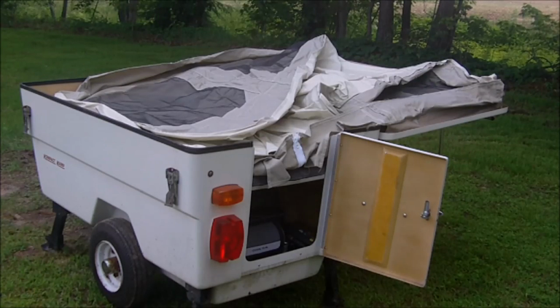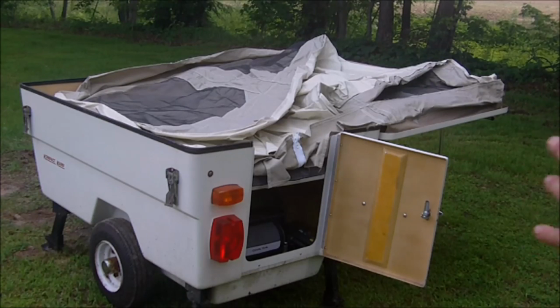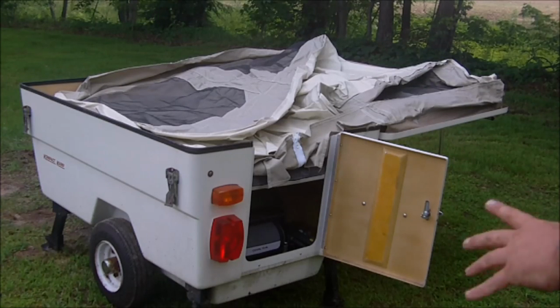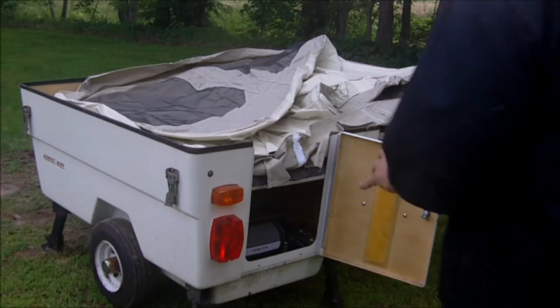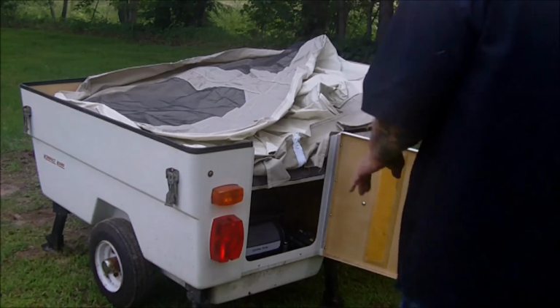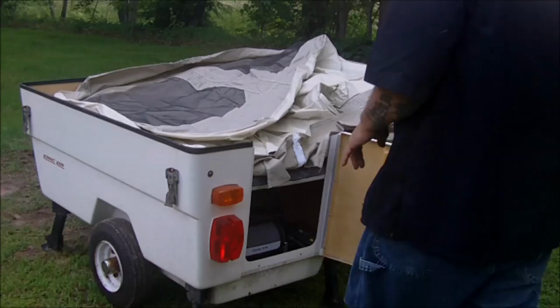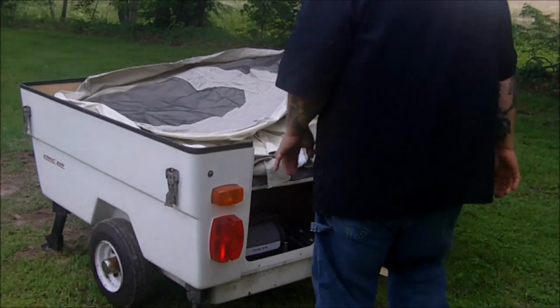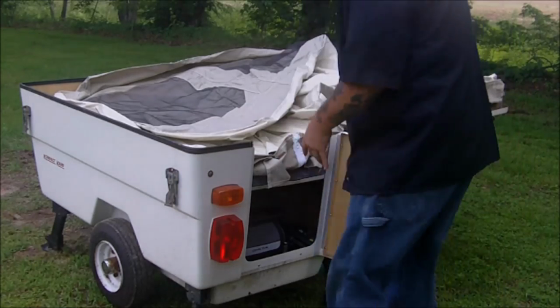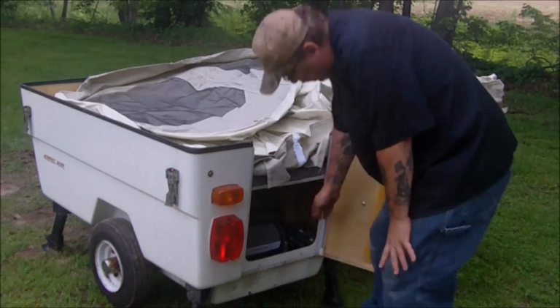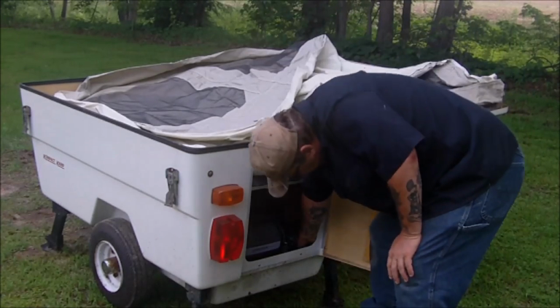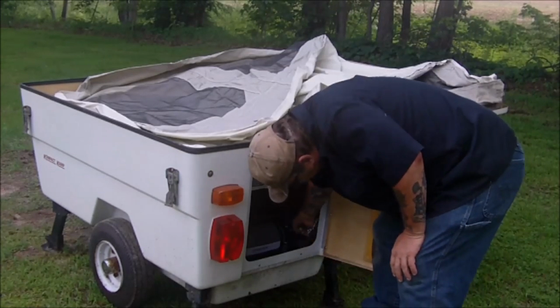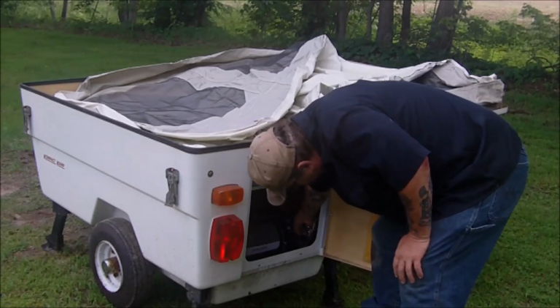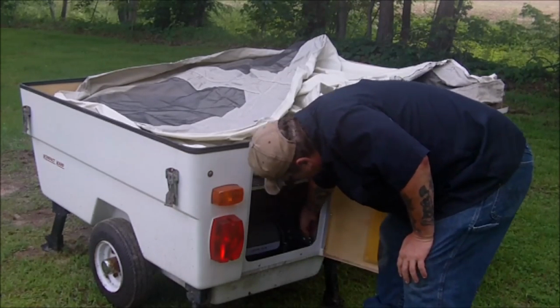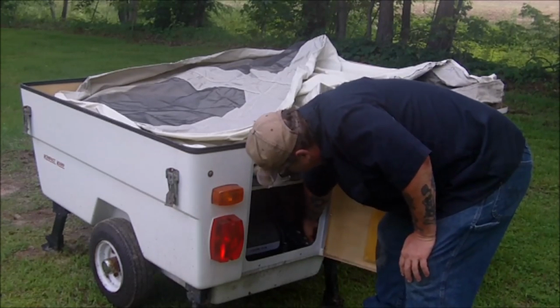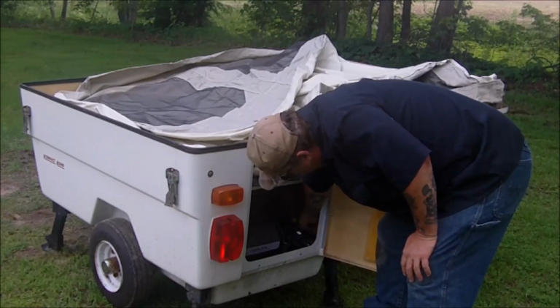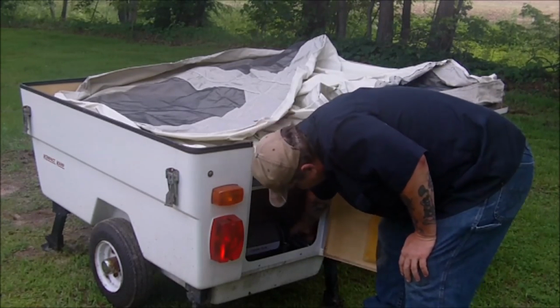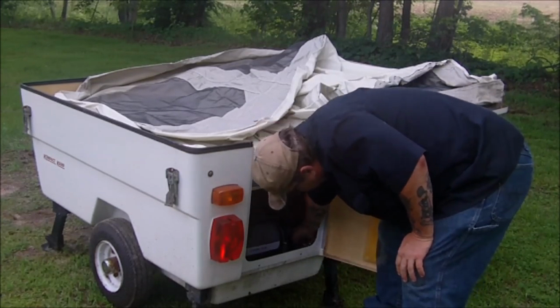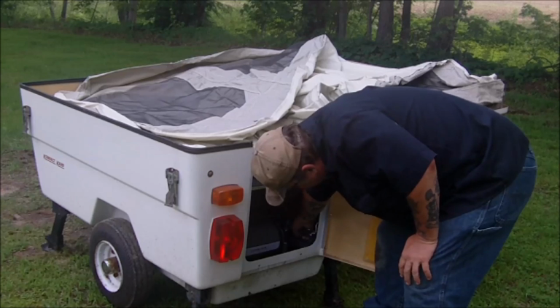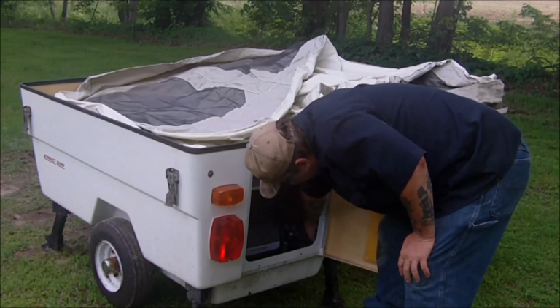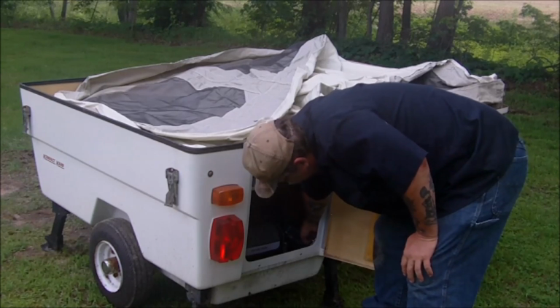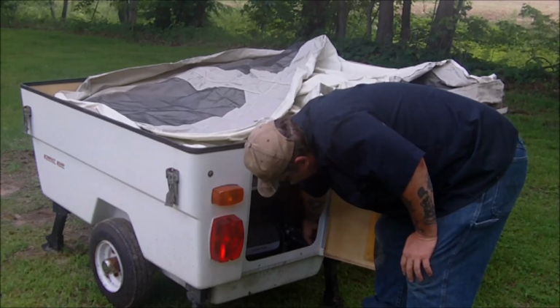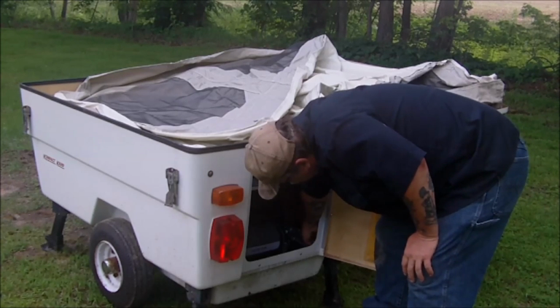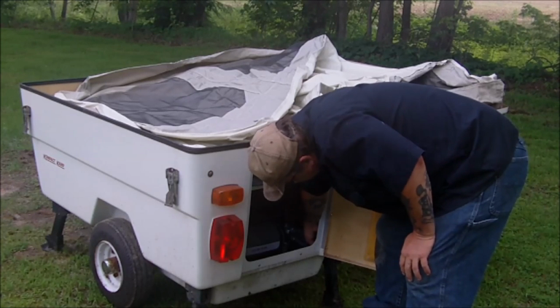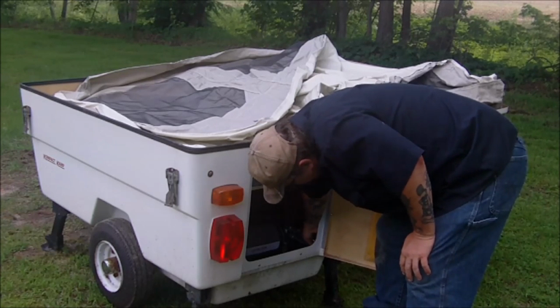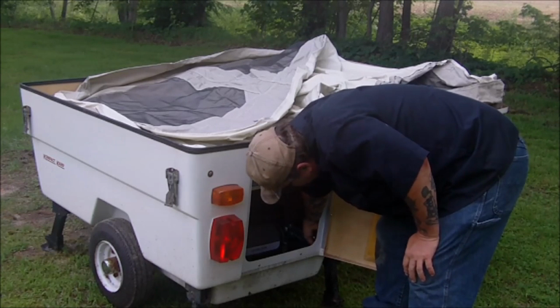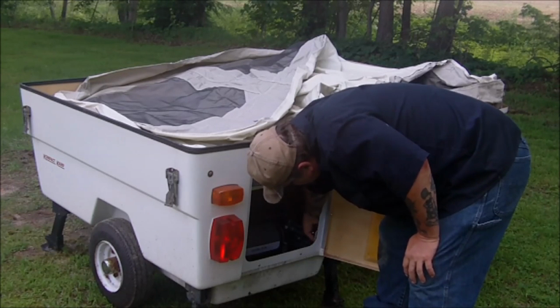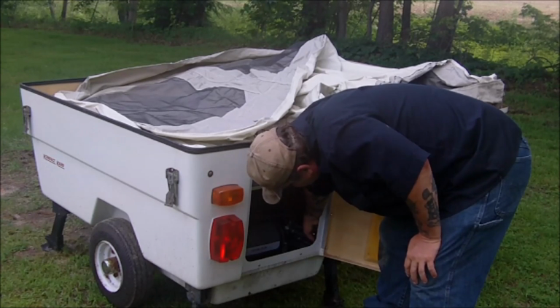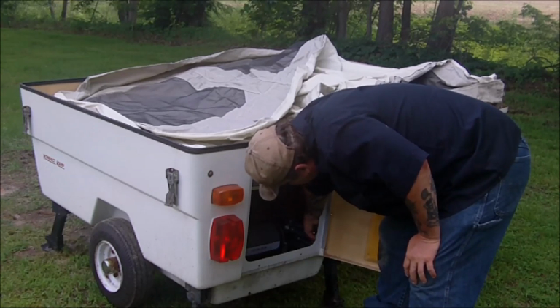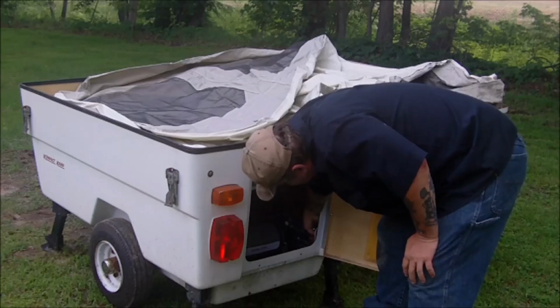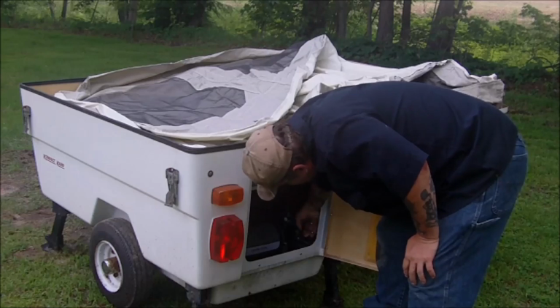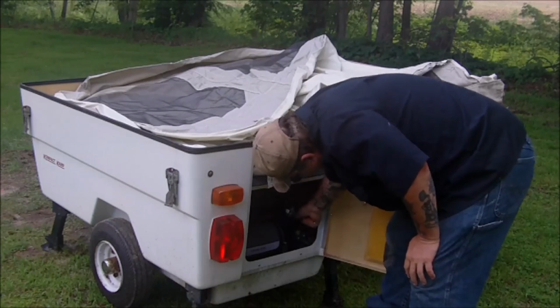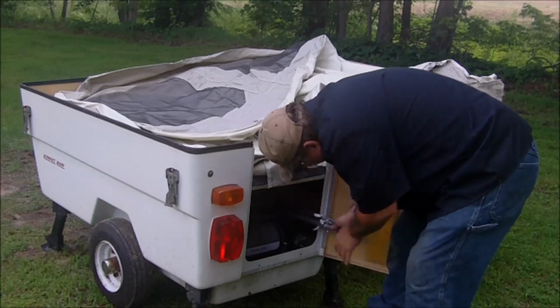You guys are probably saying, well, it don't look level. Well, it's not, because I'm just putting it up to check out. Hope no damn mice get in it and mess nothing up.